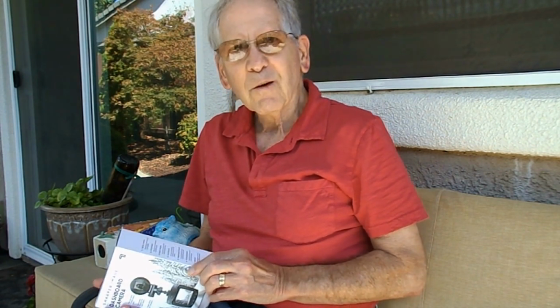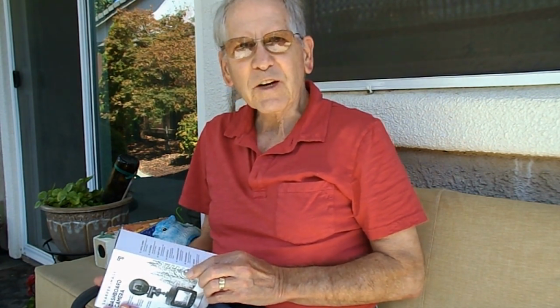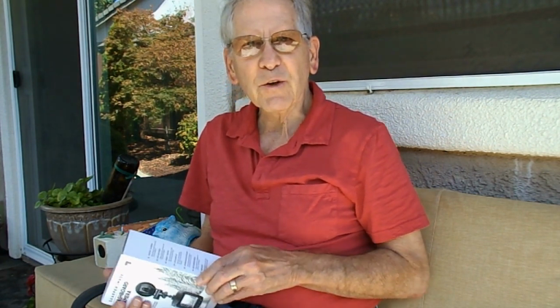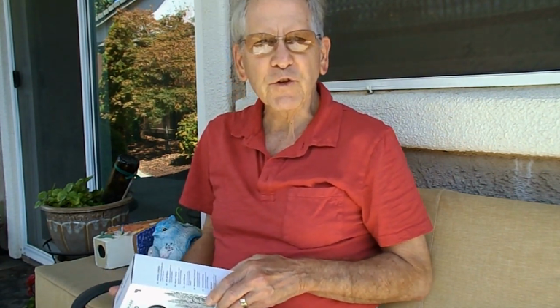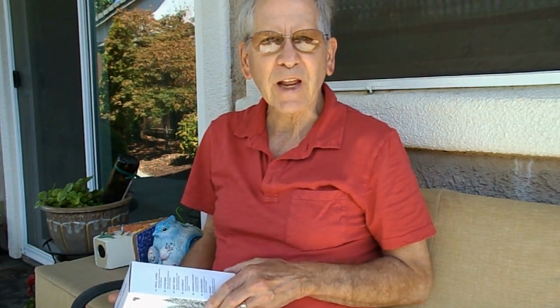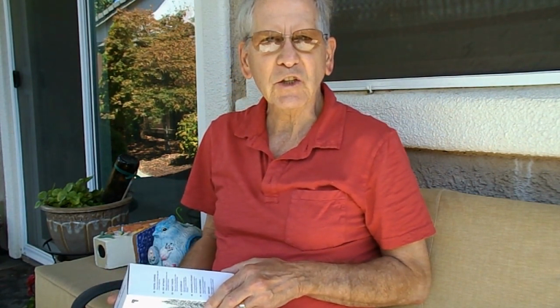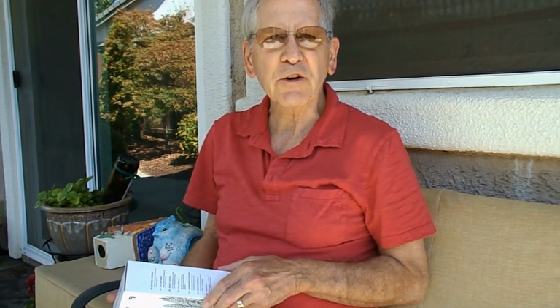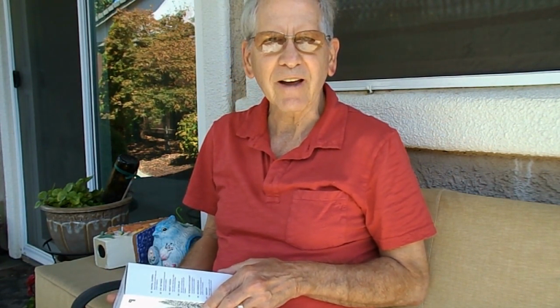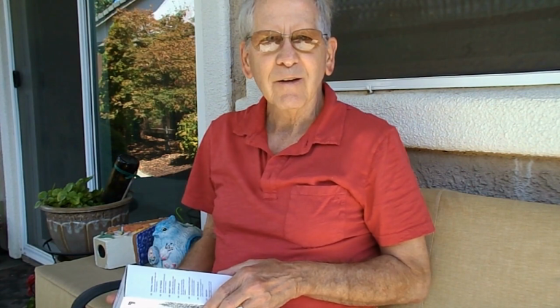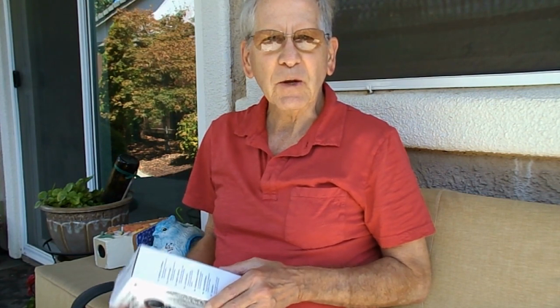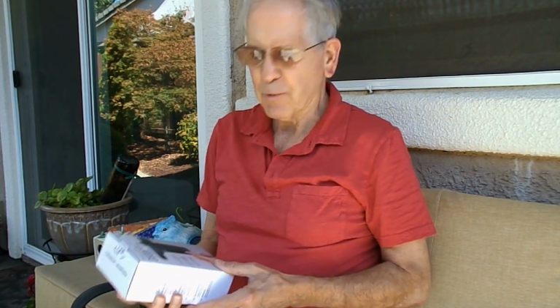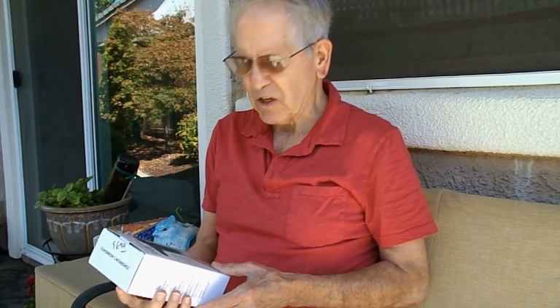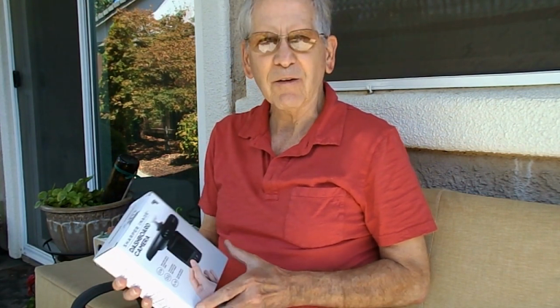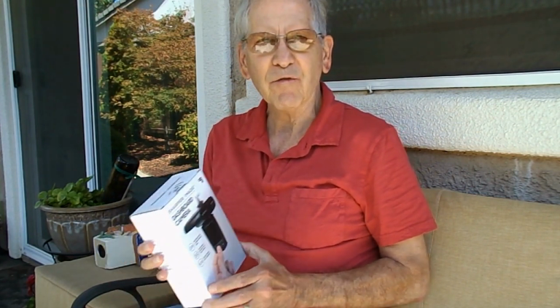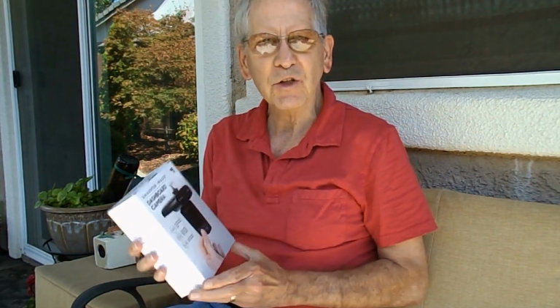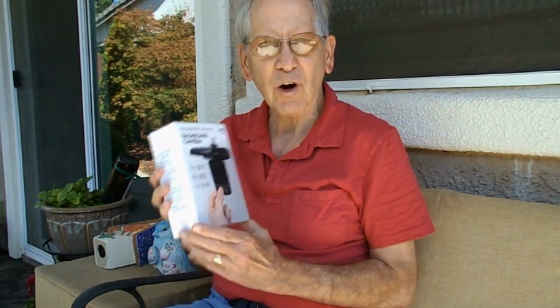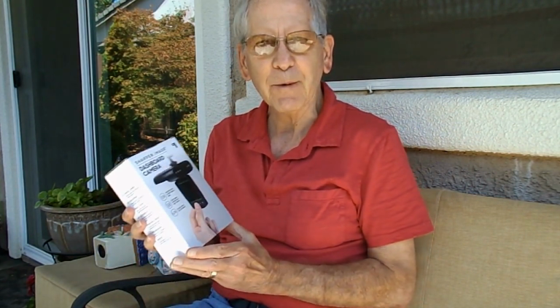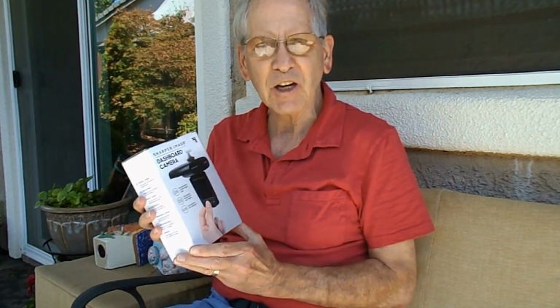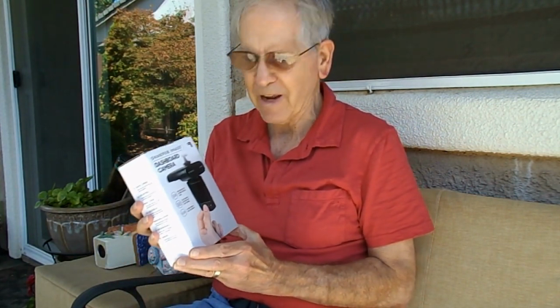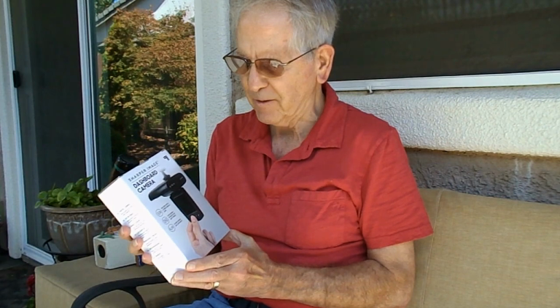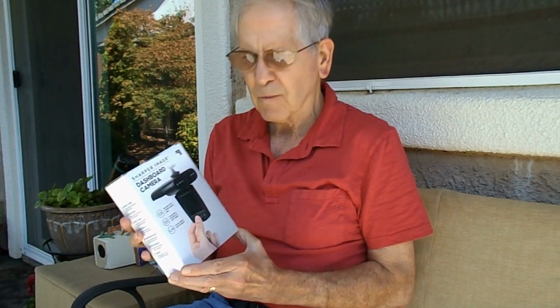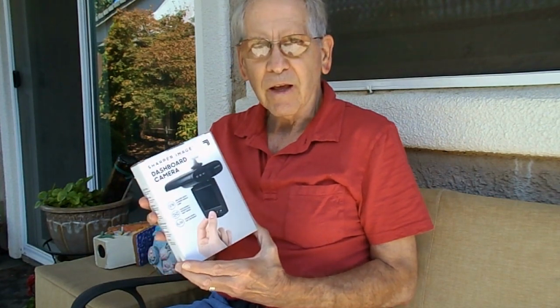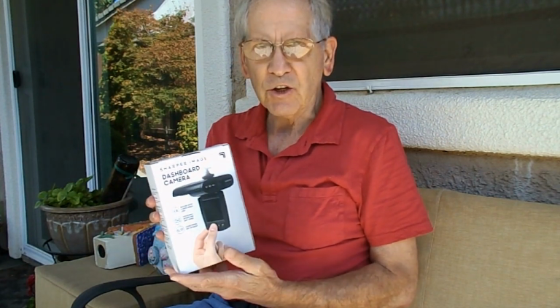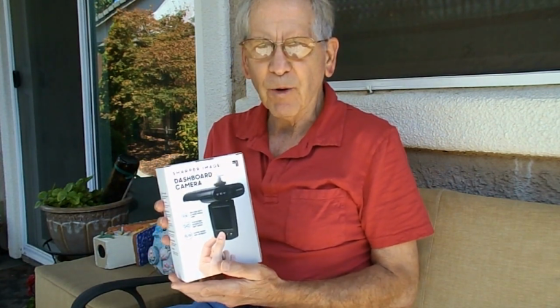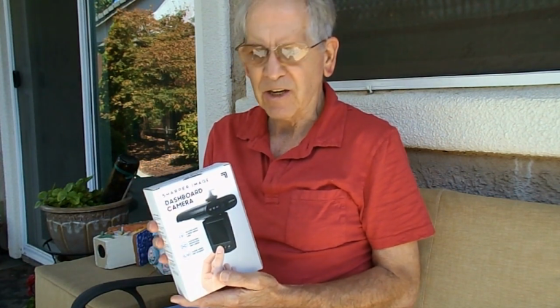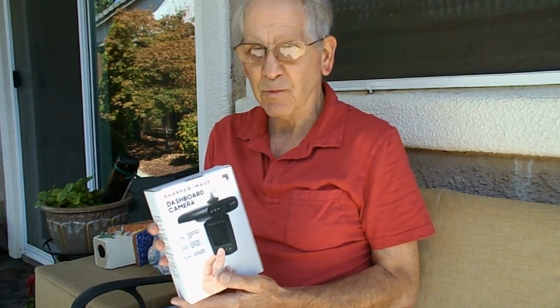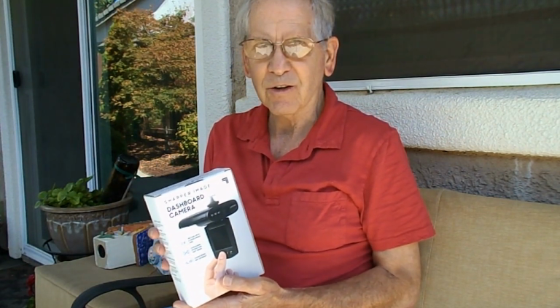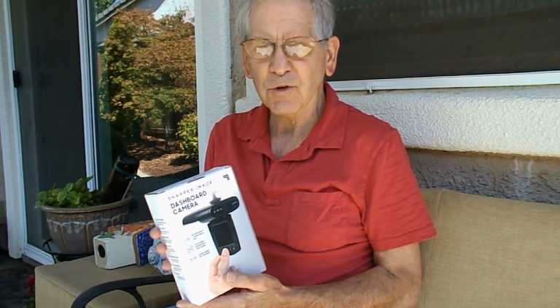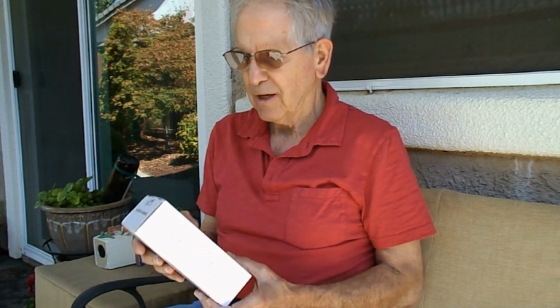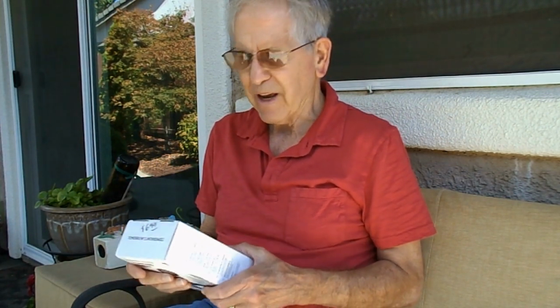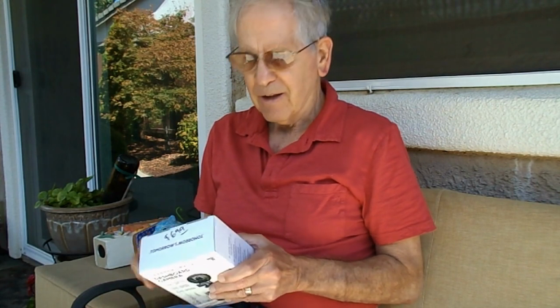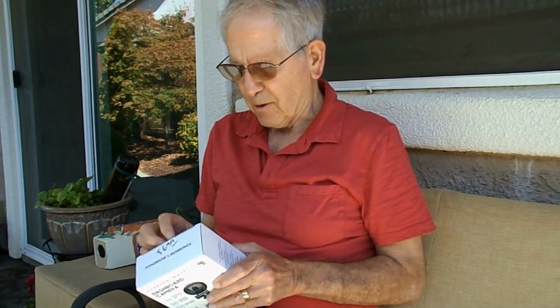We made a trip to the thrift store today because it's senior day and we get a 10% discount. What I found was the Sharper Image dashboard camera — it's new in the box and it hasn't been used.